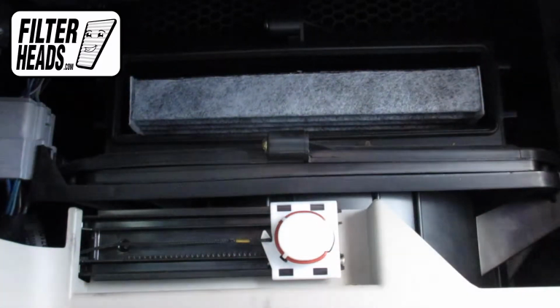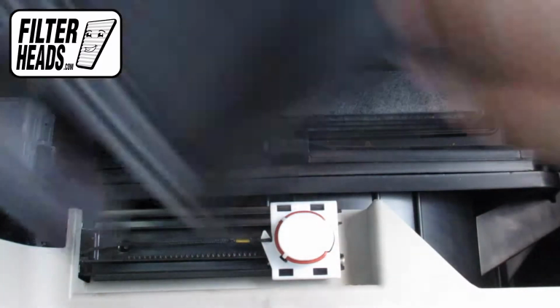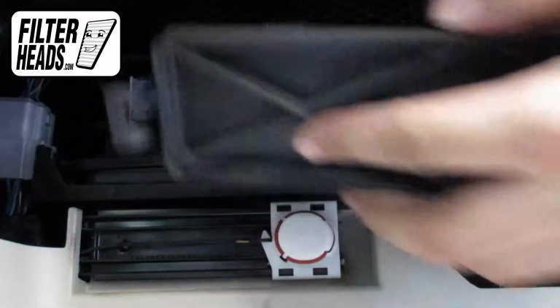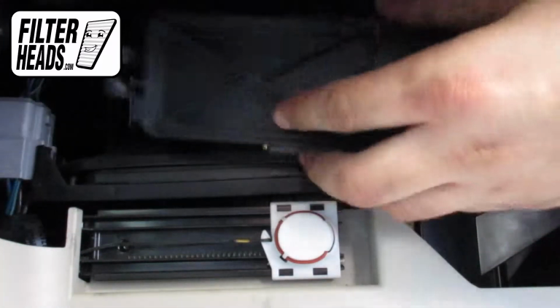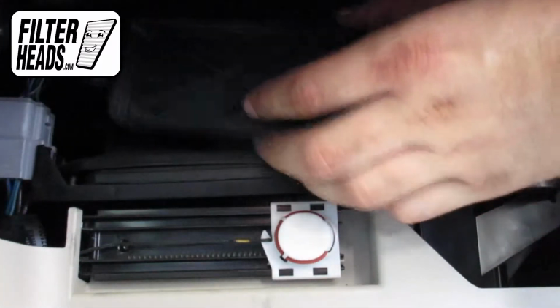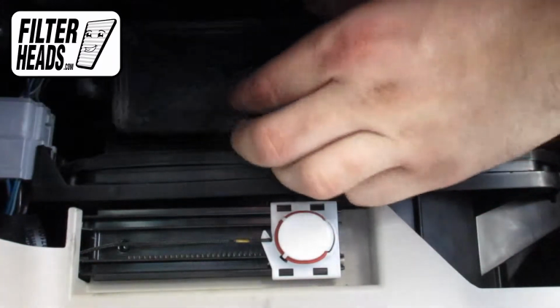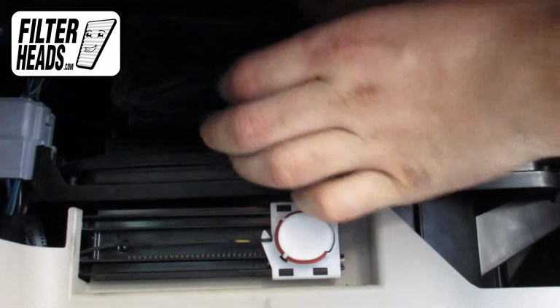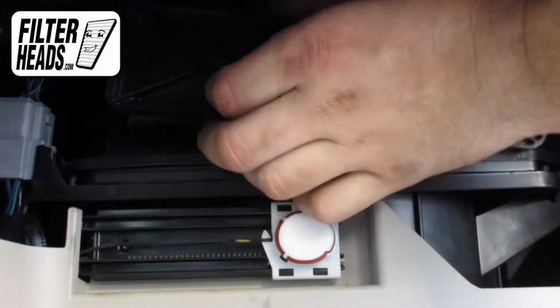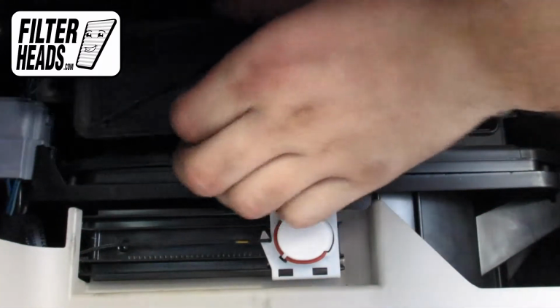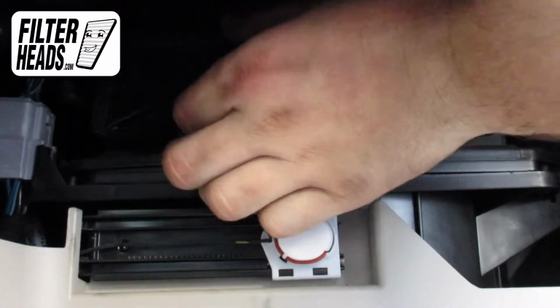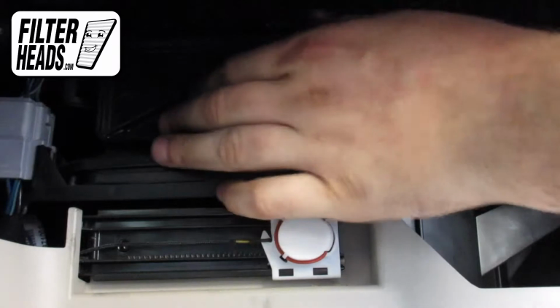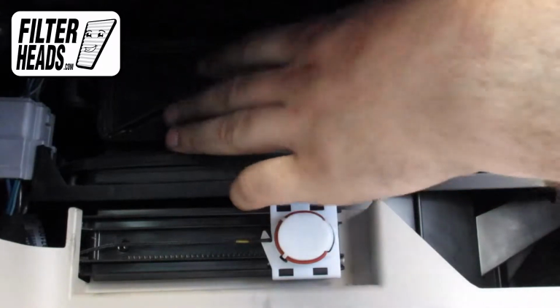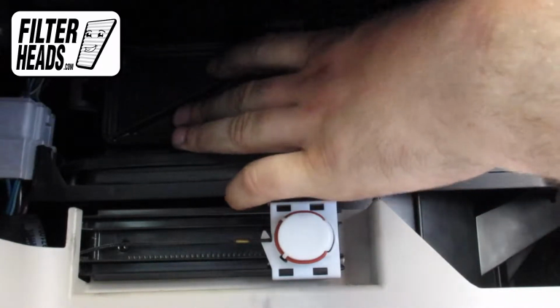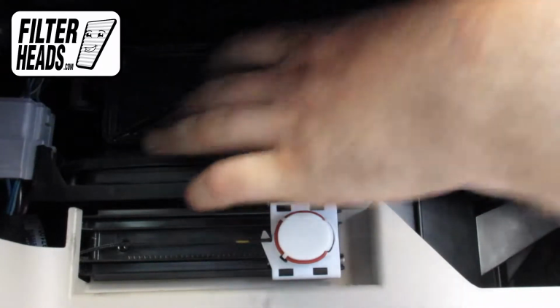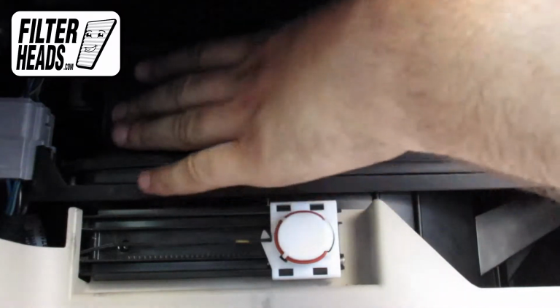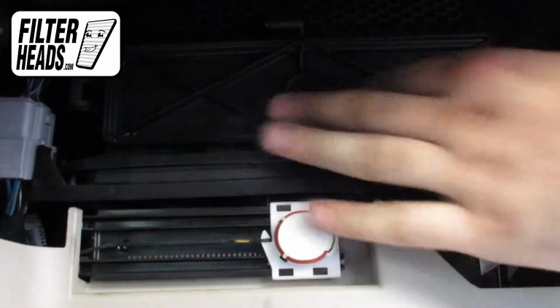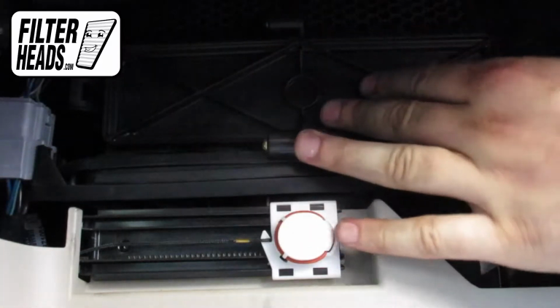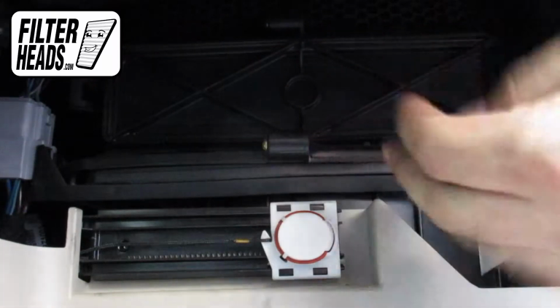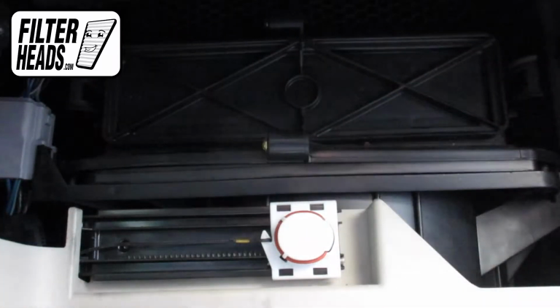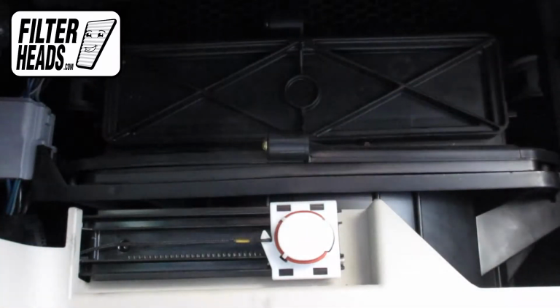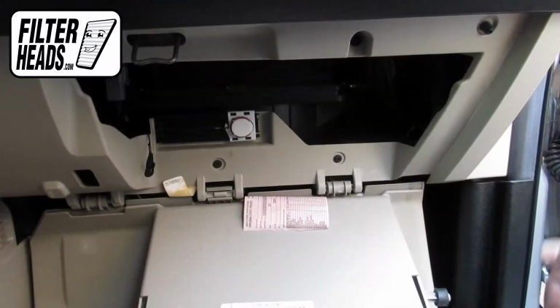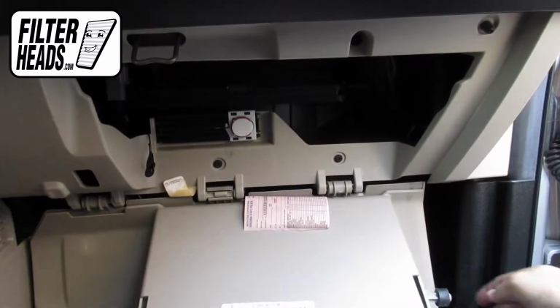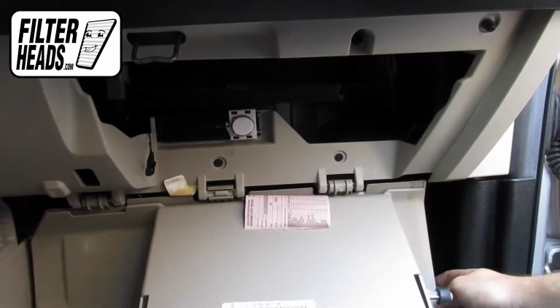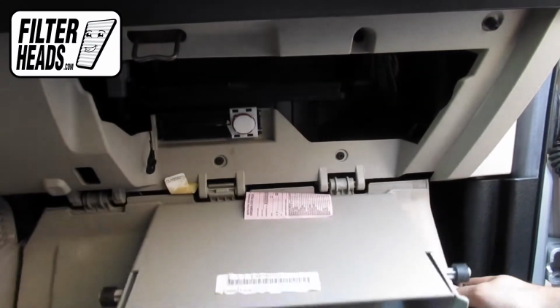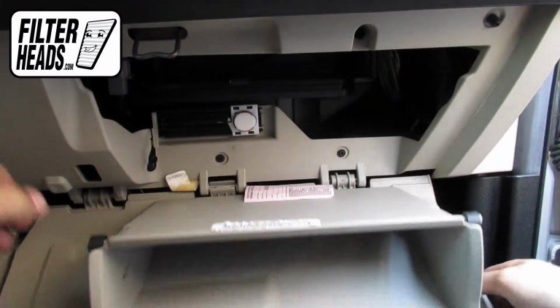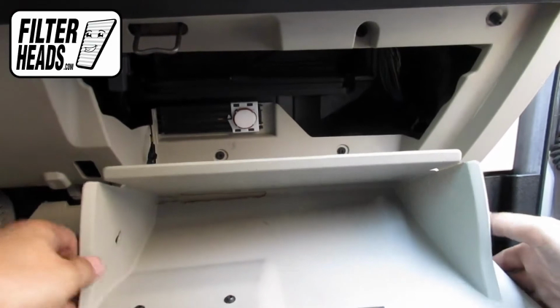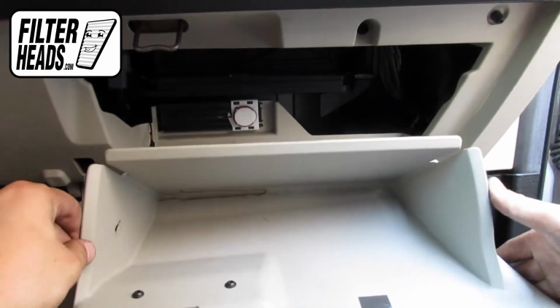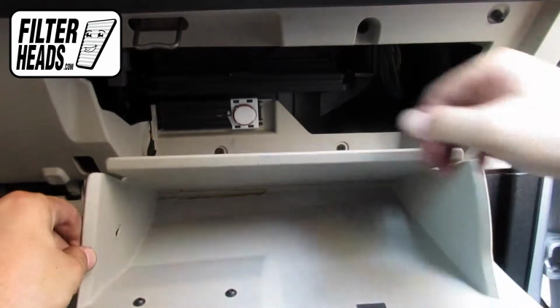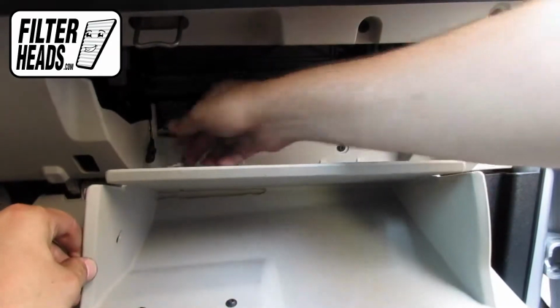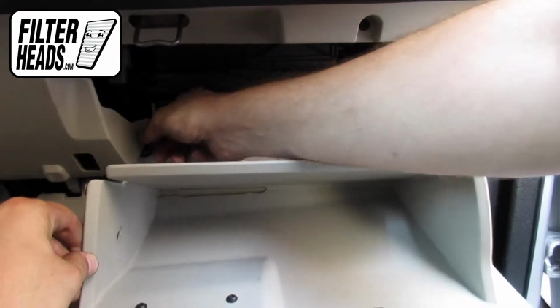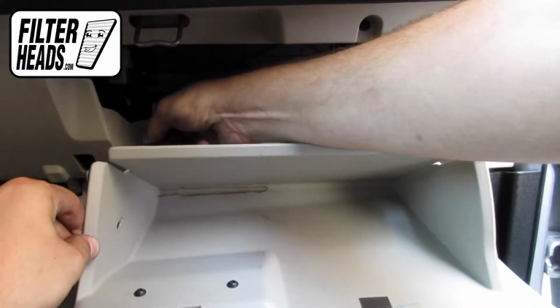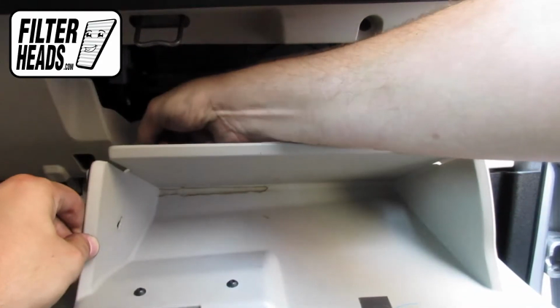Reinstall the filter housing door, then reinstall the dampener arm.